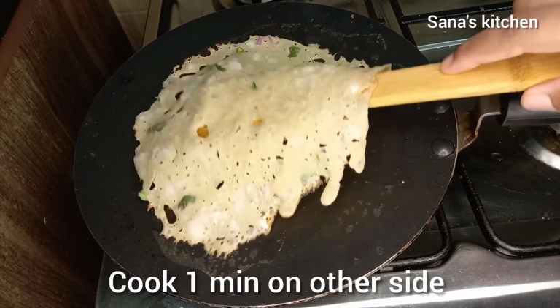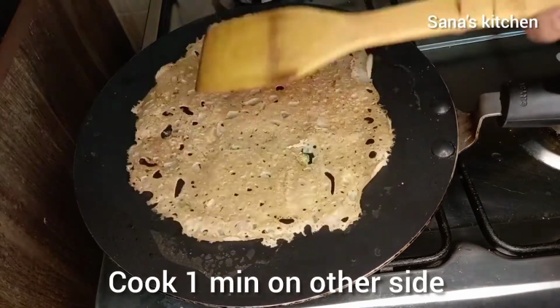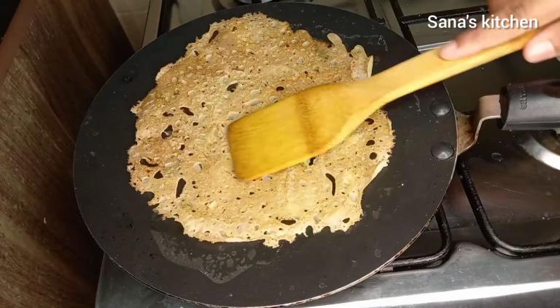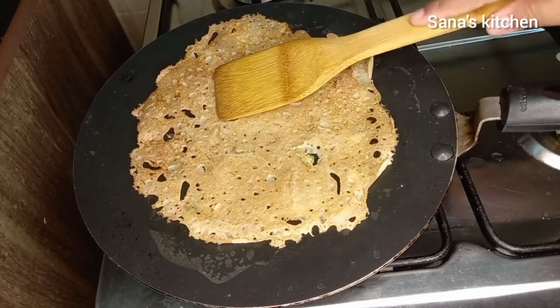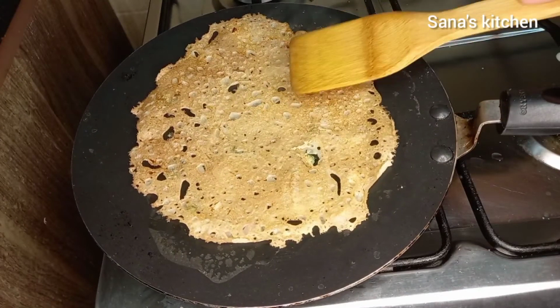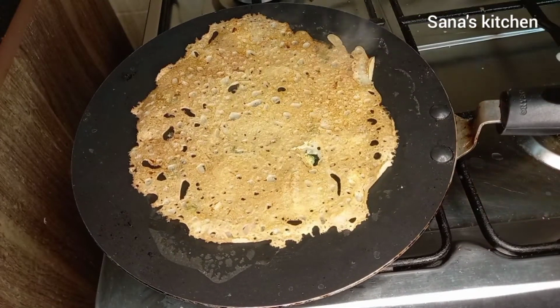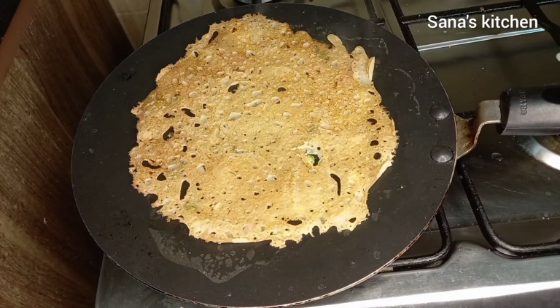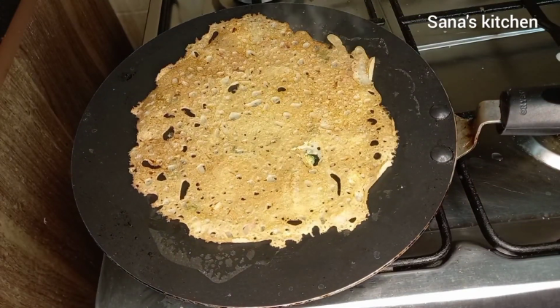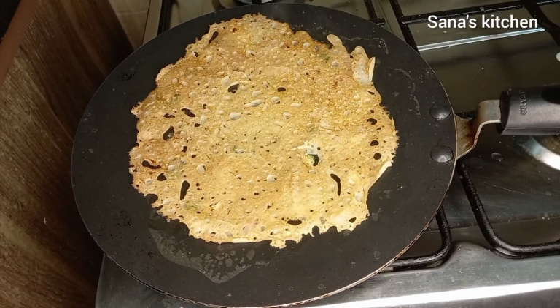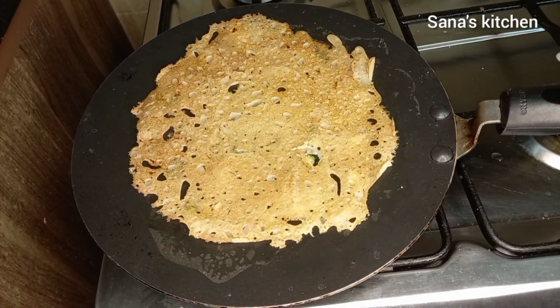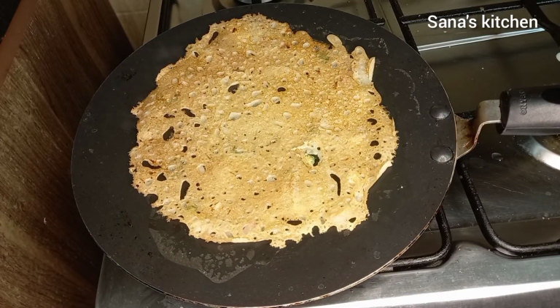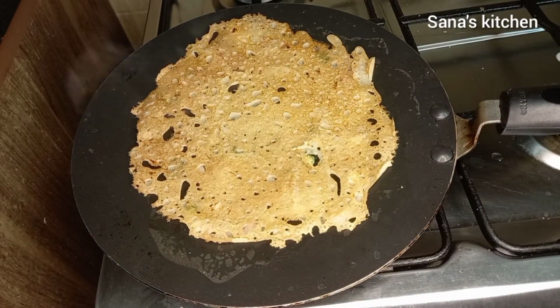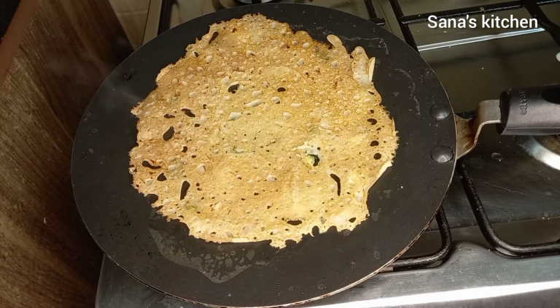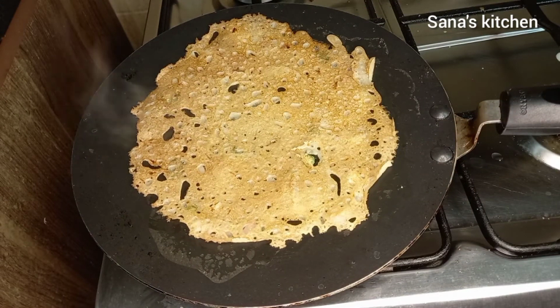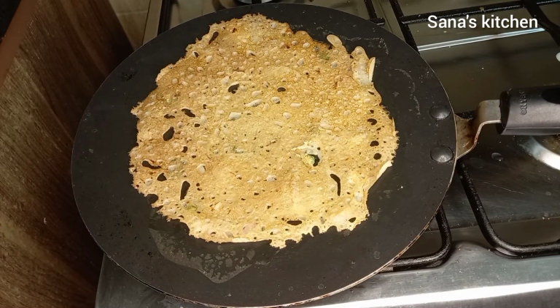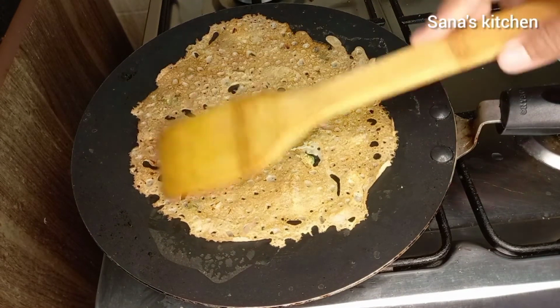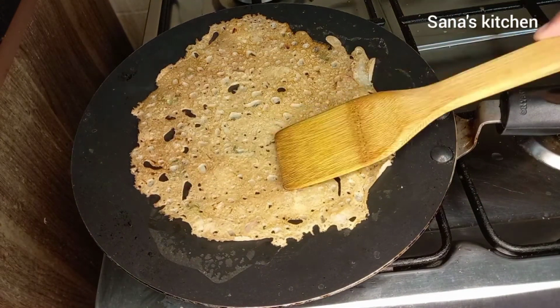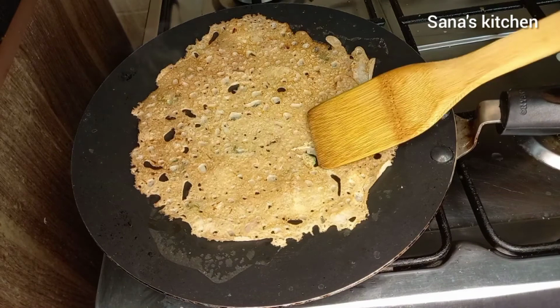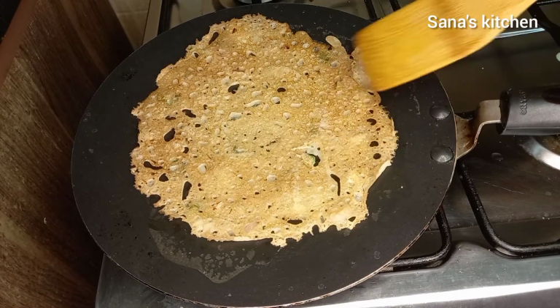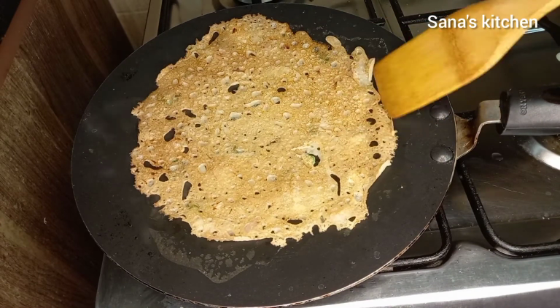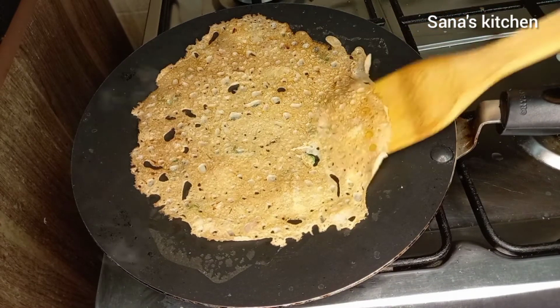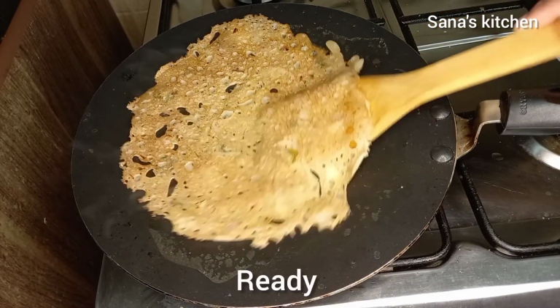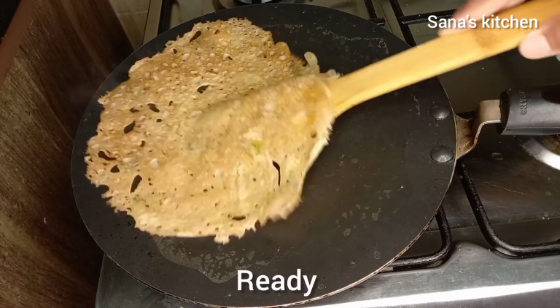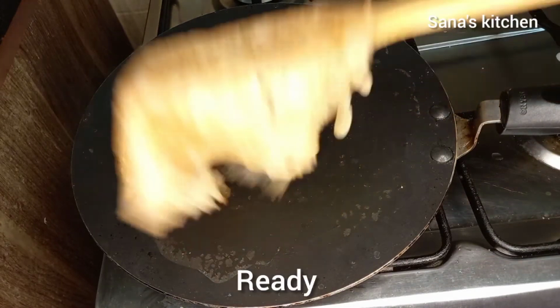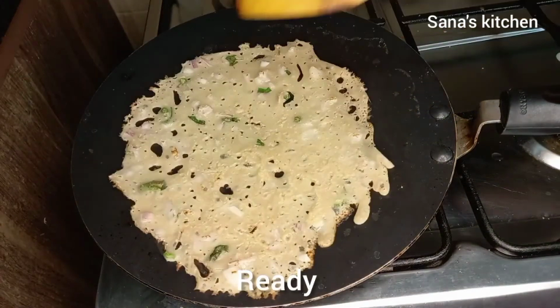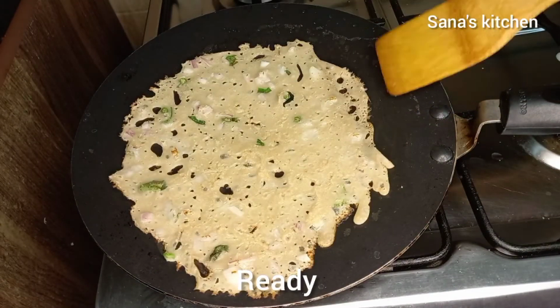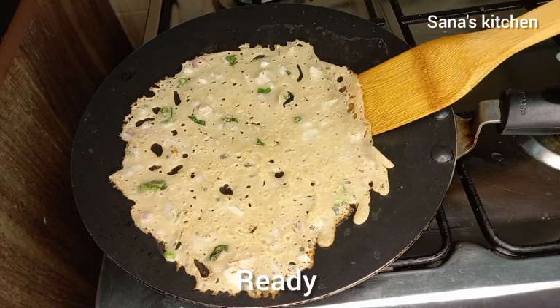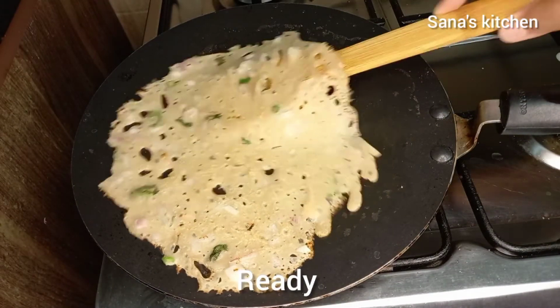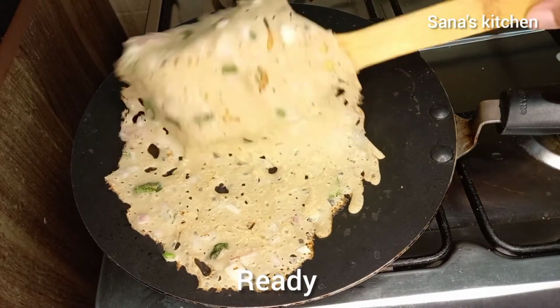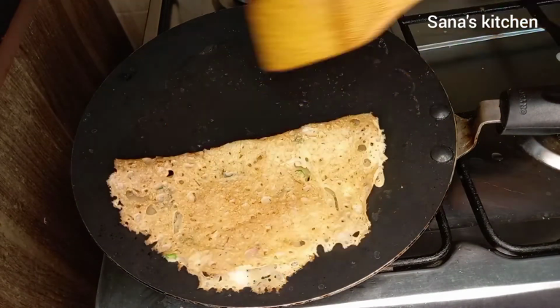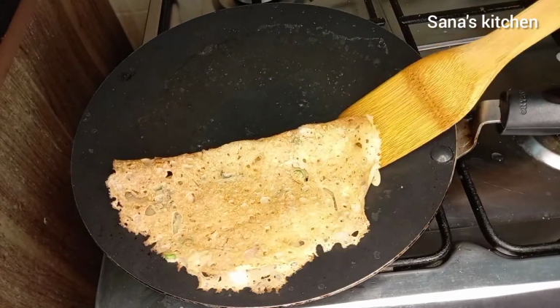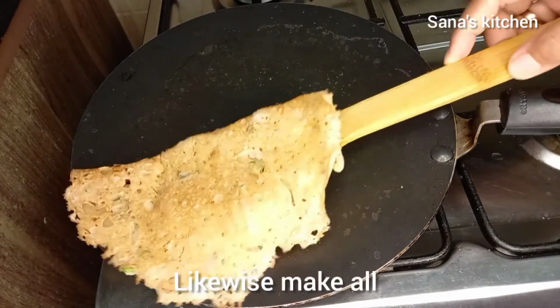If you flip the dosa before it turns crispy it may break. Dosa is ready — now remove it. Likewise make all the dosas.